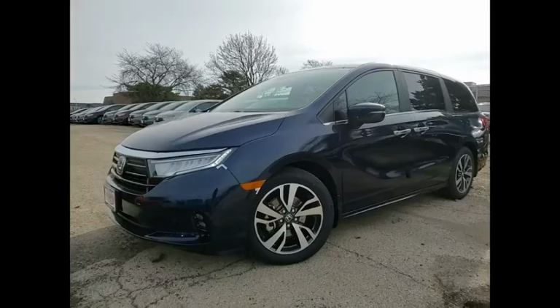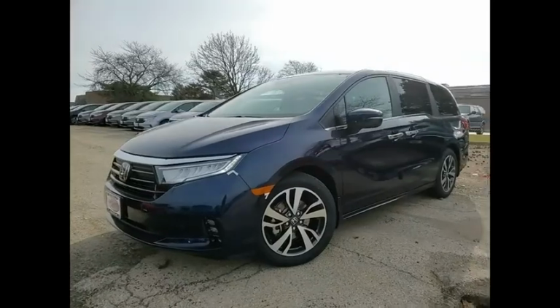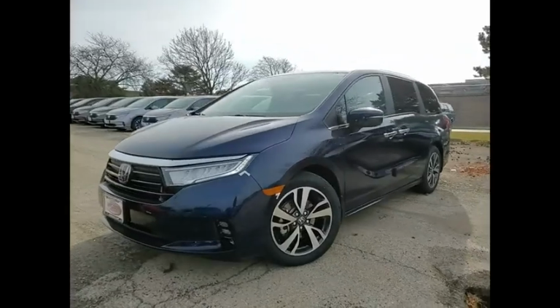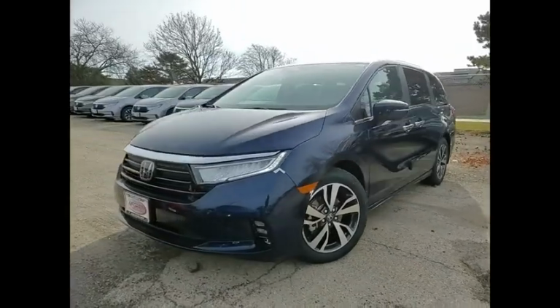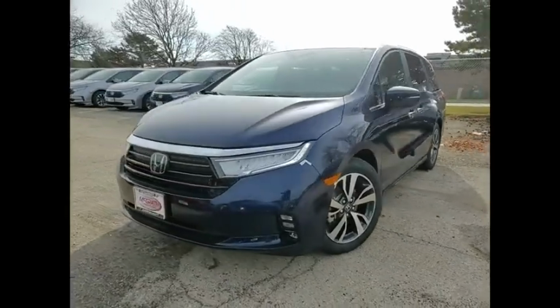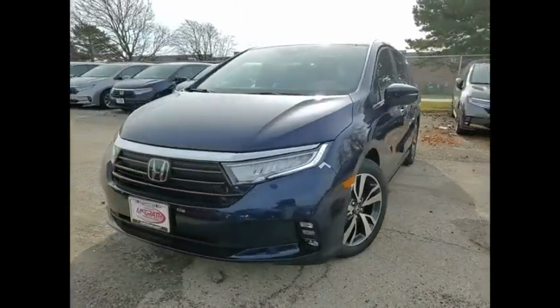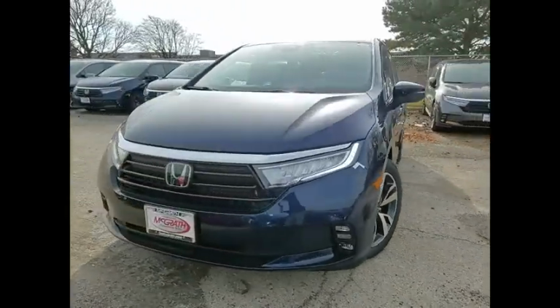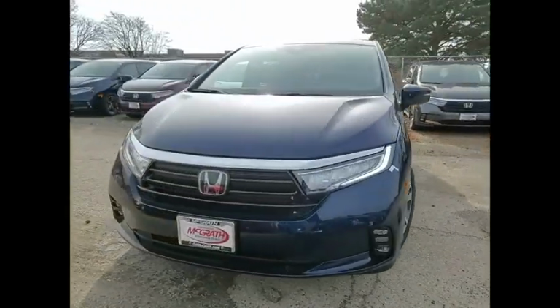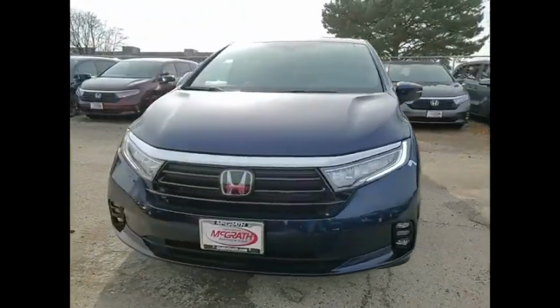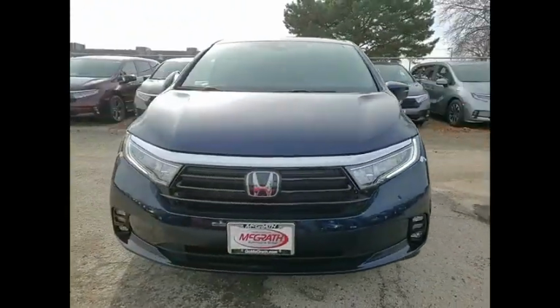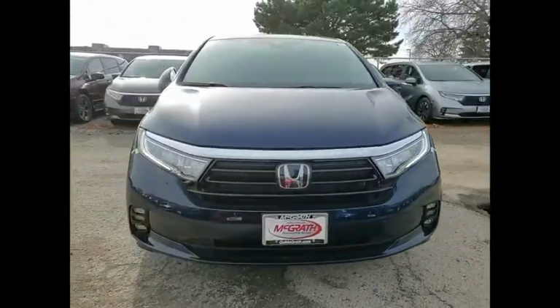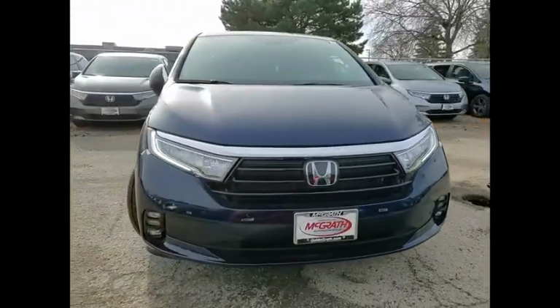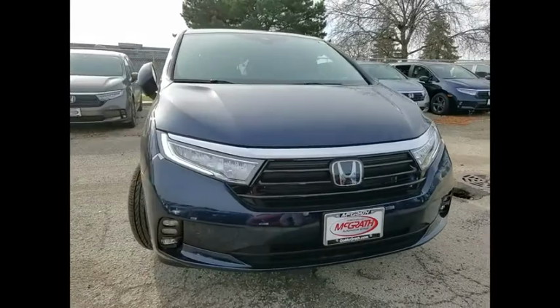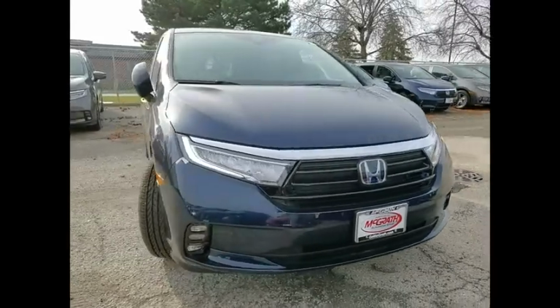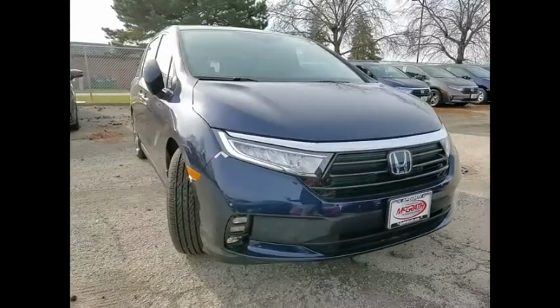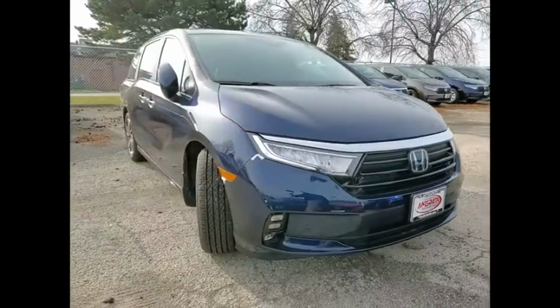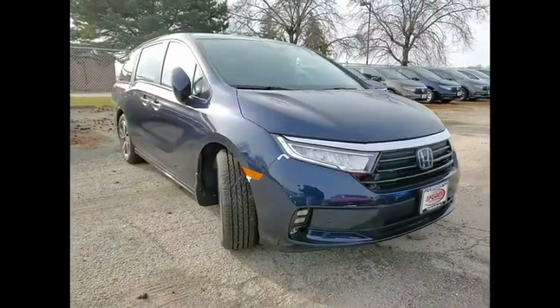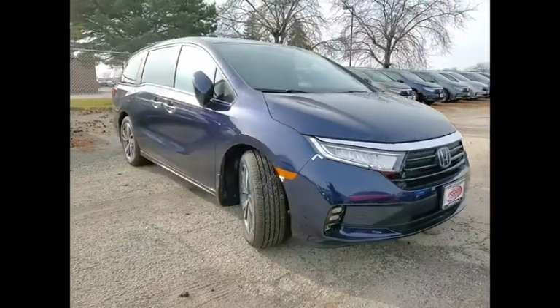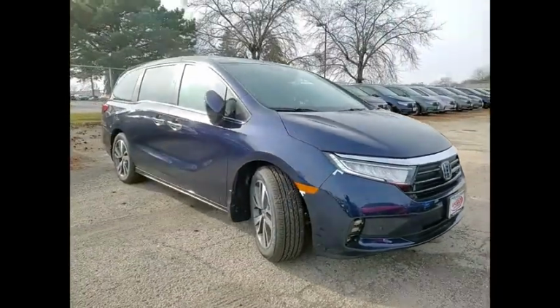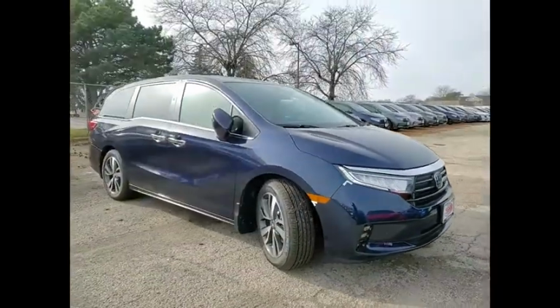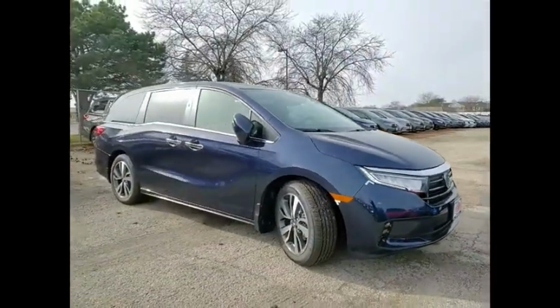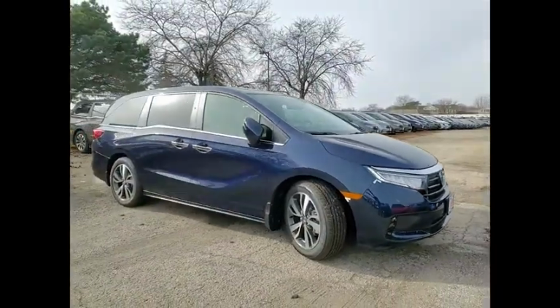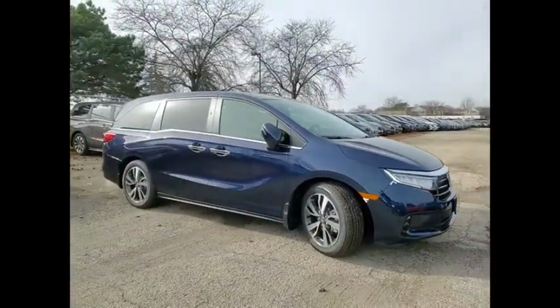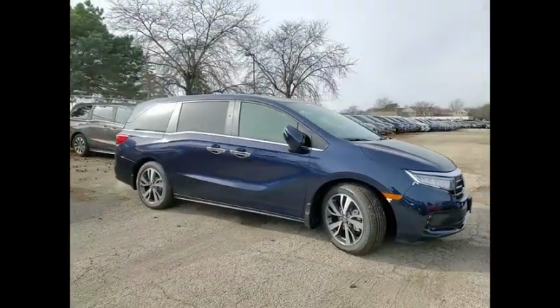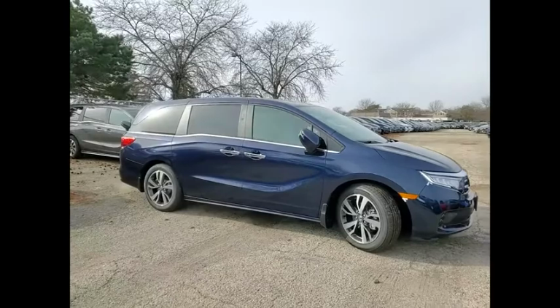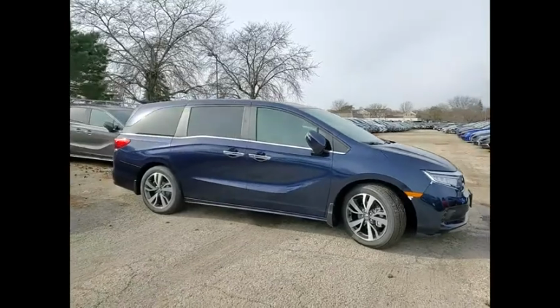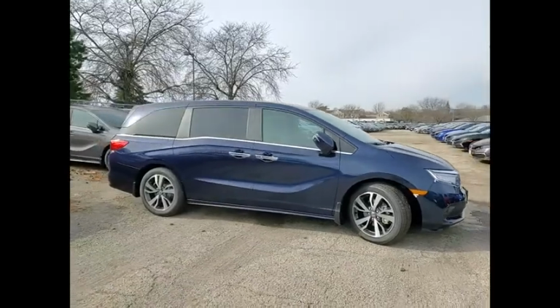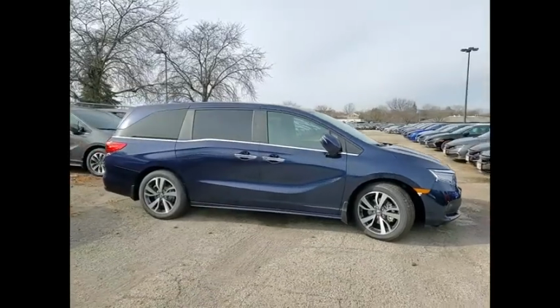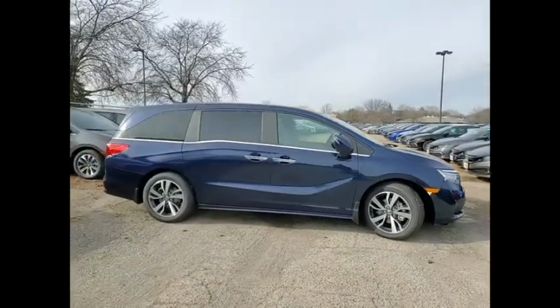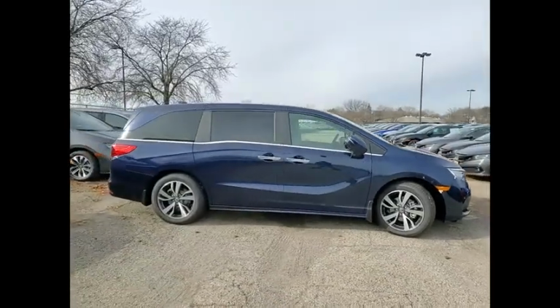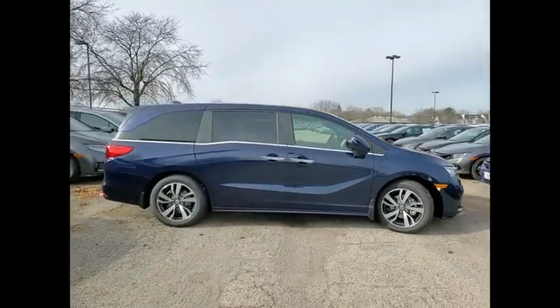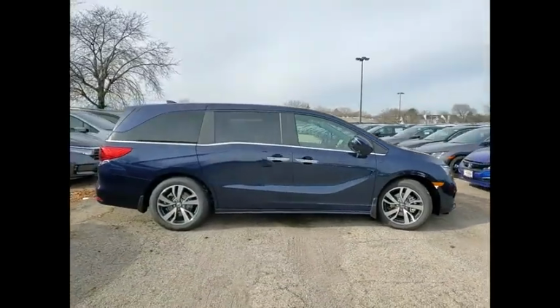Stop by and take a look at the 2021 Odyssey. The Honda Odyssey is a showcase of distinguished style, captivating technology, and advanced safety features. A must for all families.